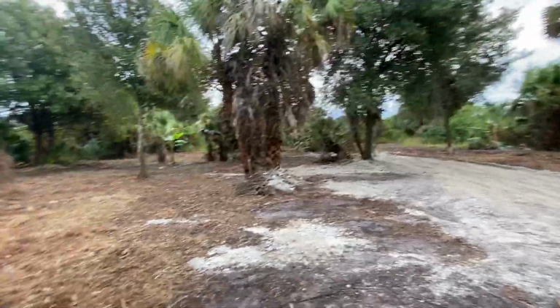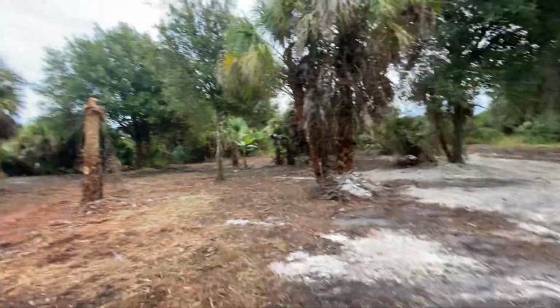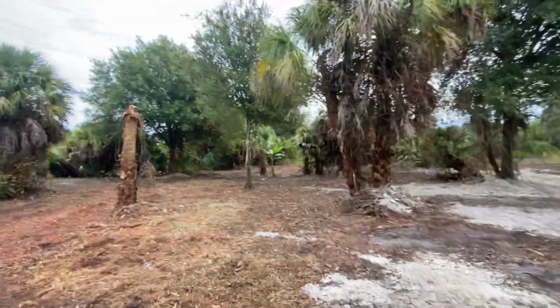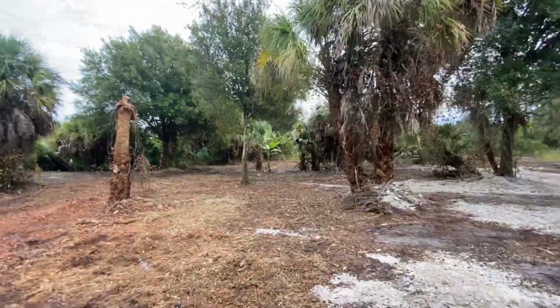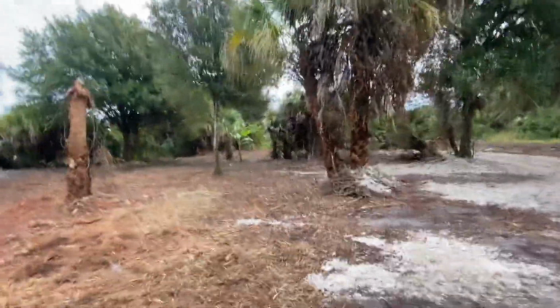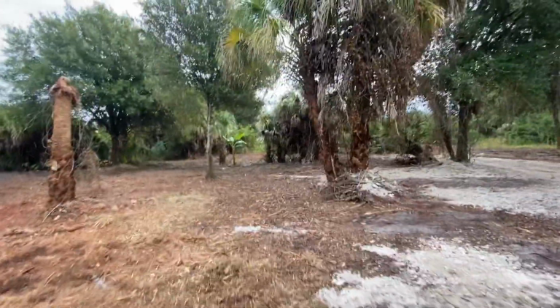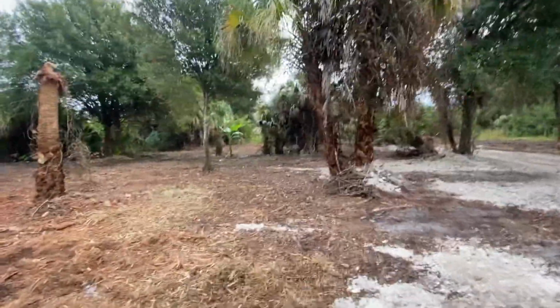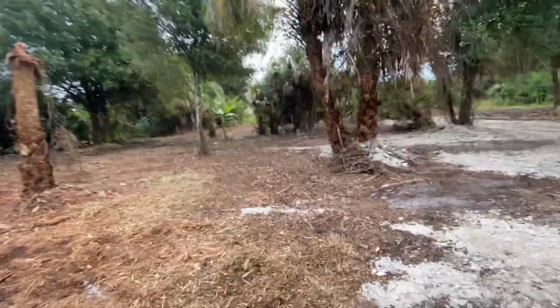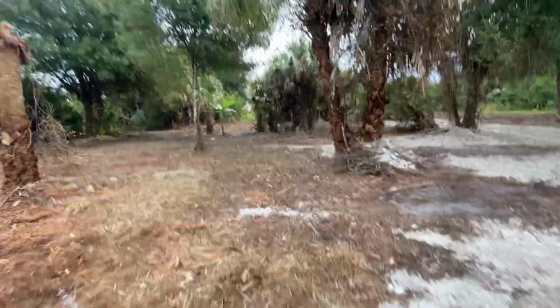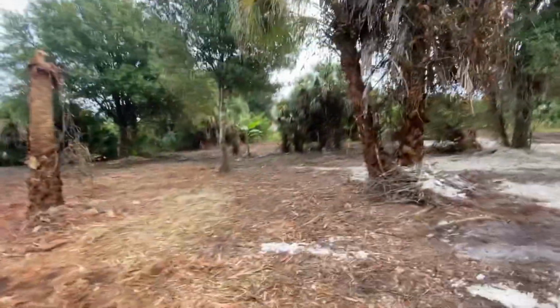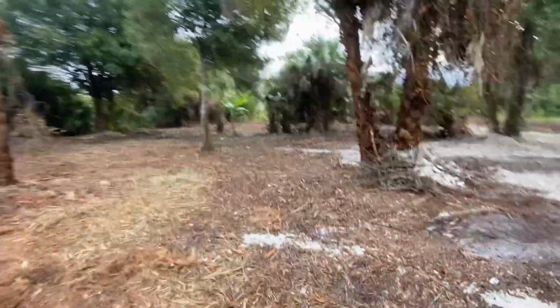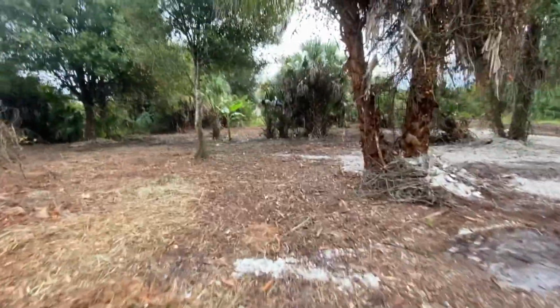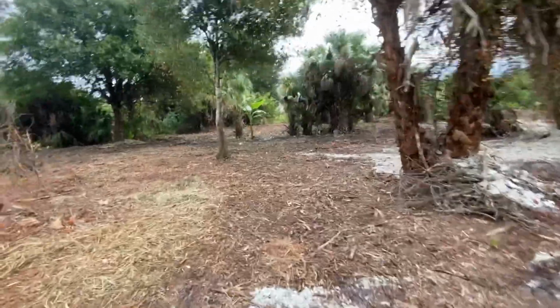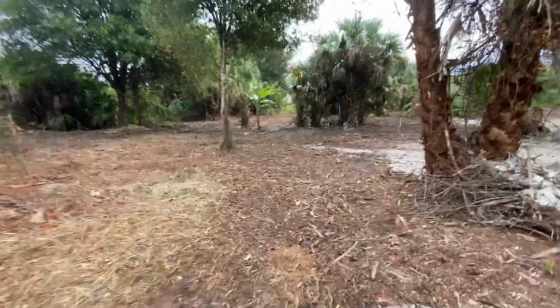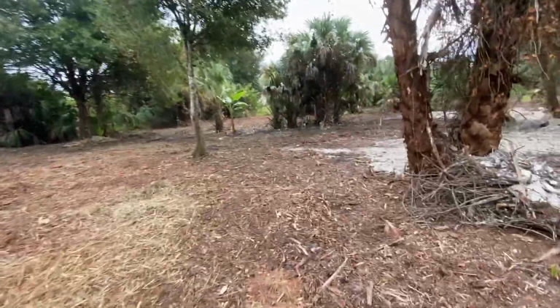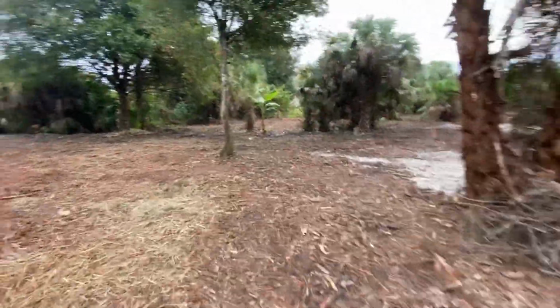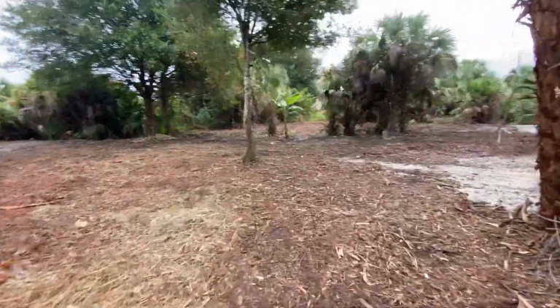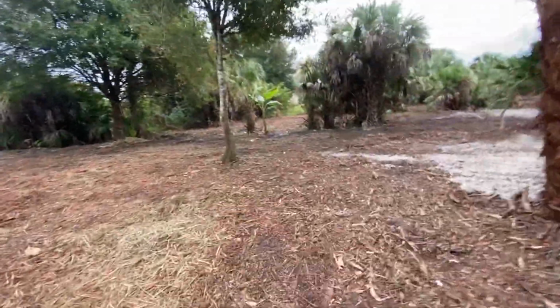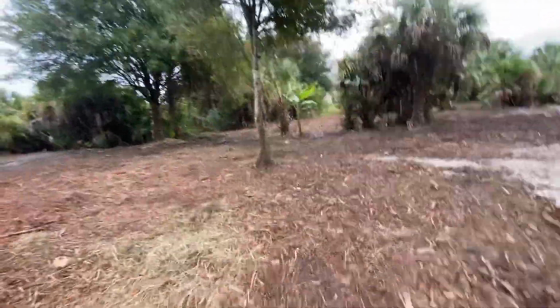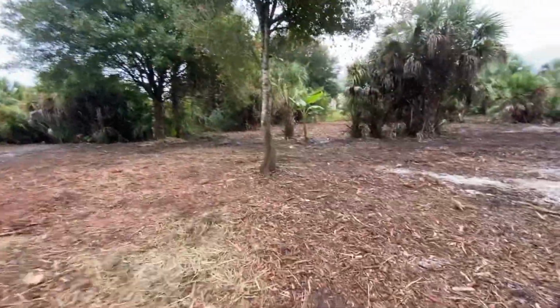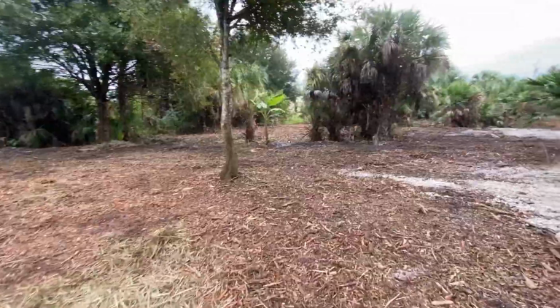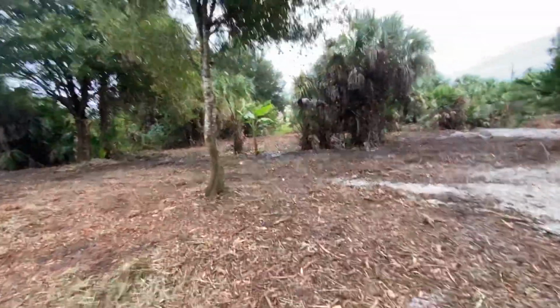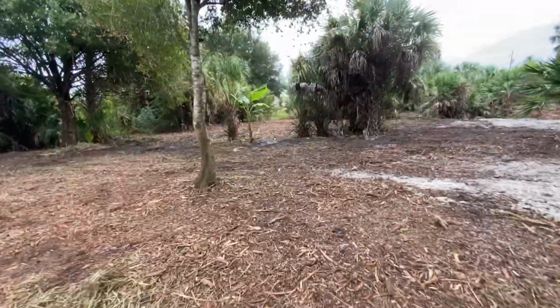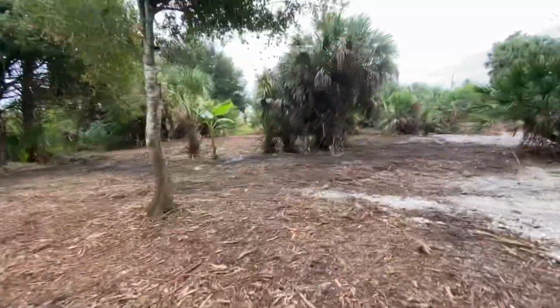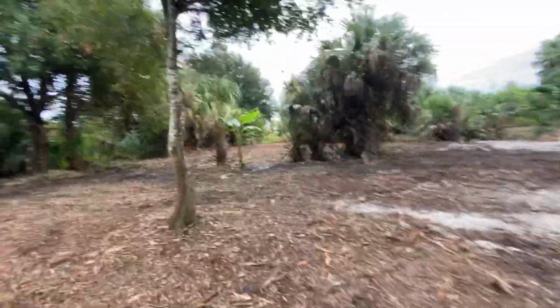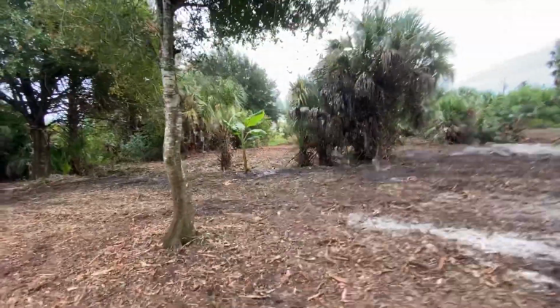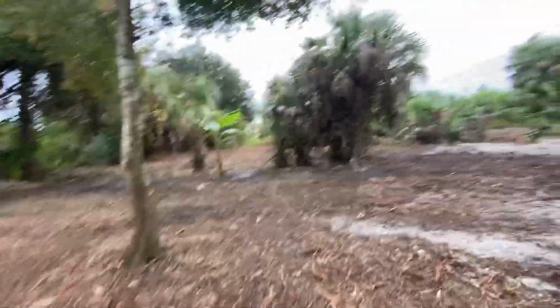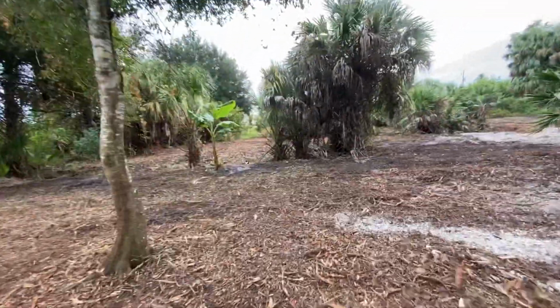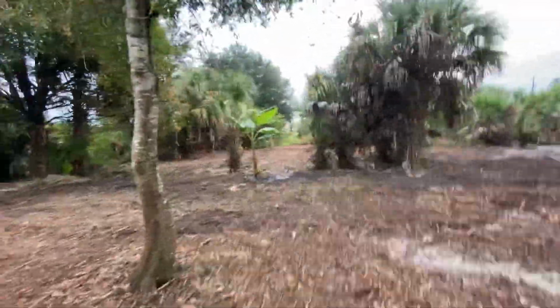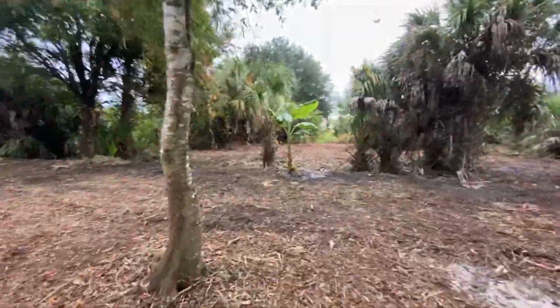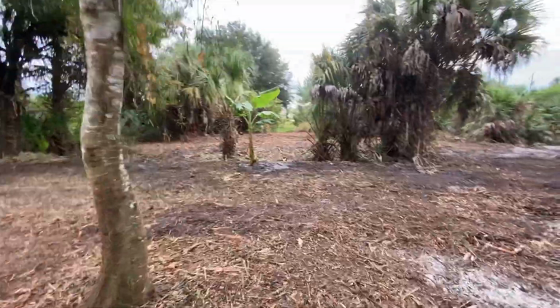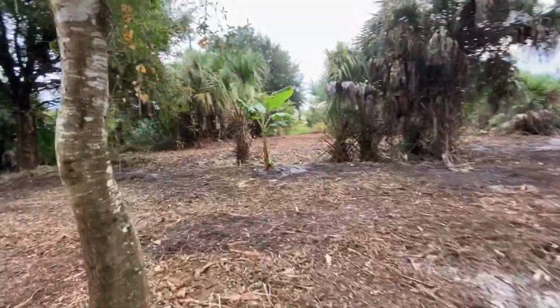As you can see, we've done a lot of clearing here. It's been a lot of work to get this lot like this. I had it on the market, but I took it off the market. I'm pretty sure I want to build my house here at this point, but it's going to be a long process.